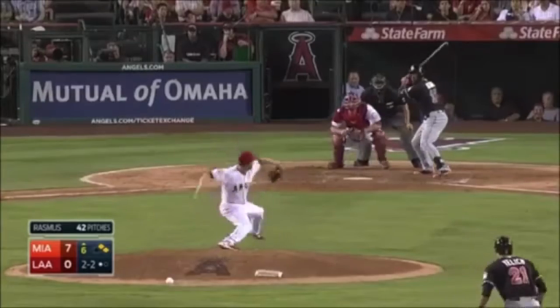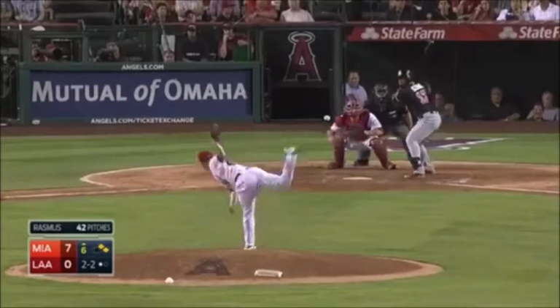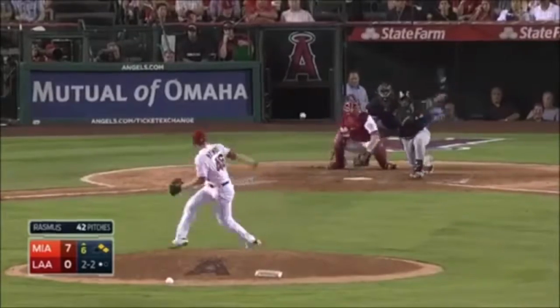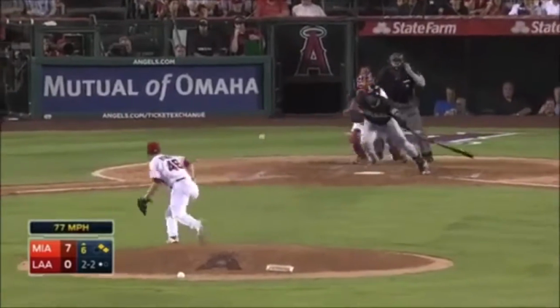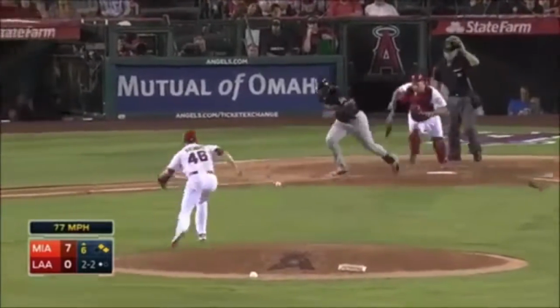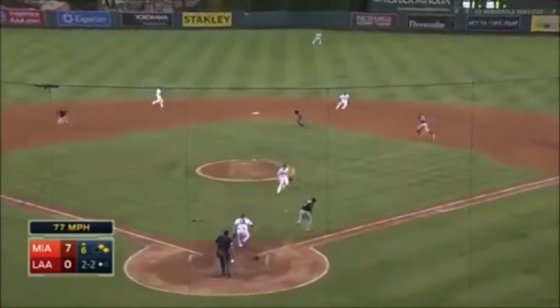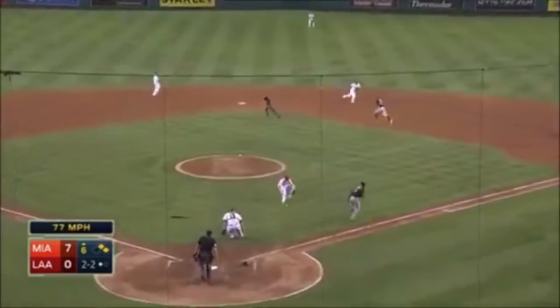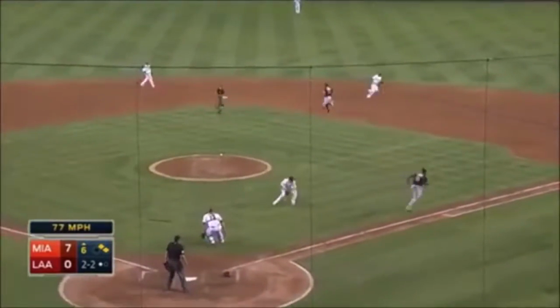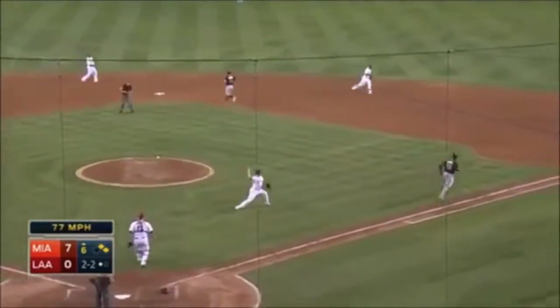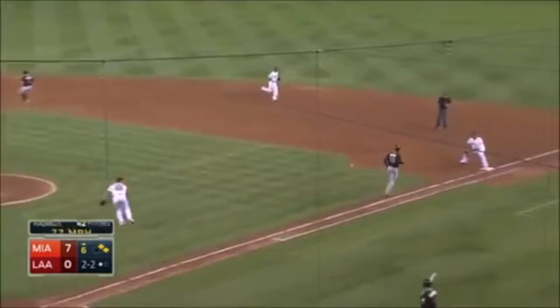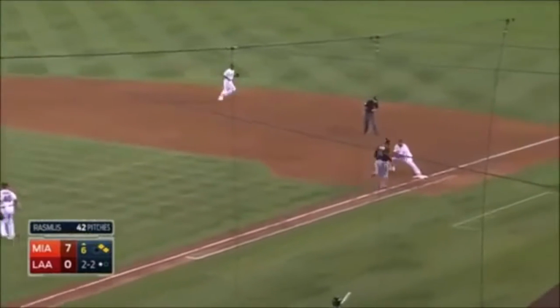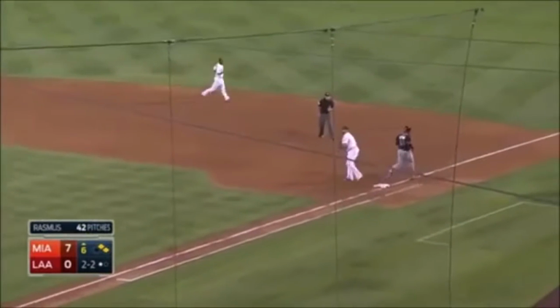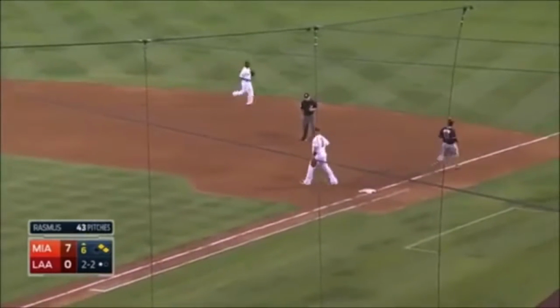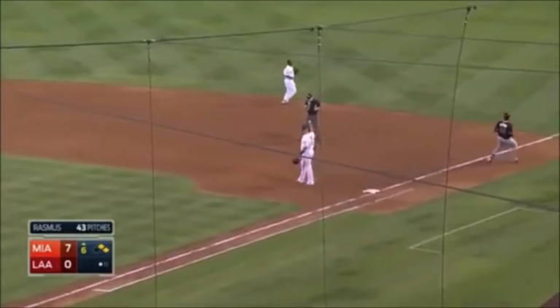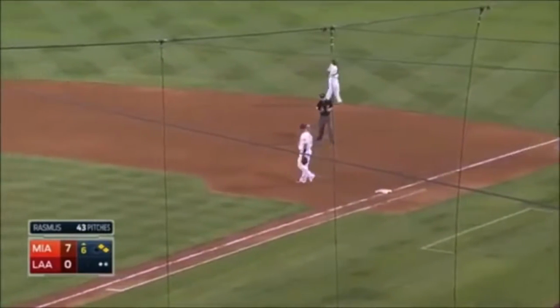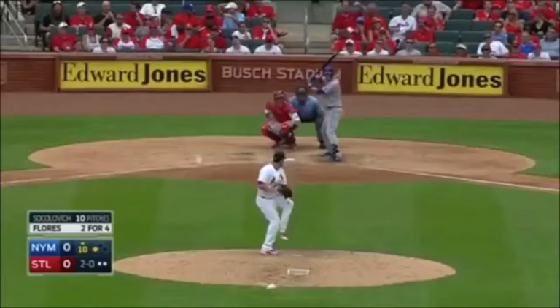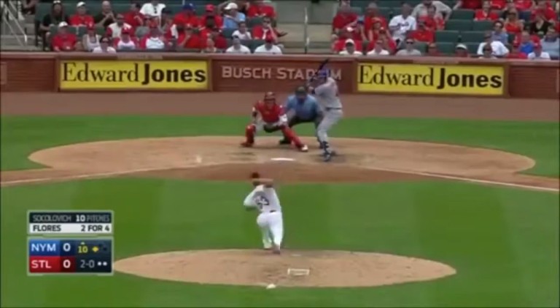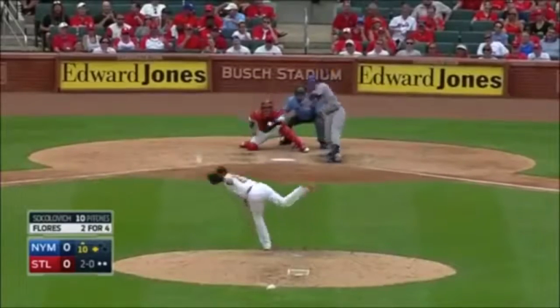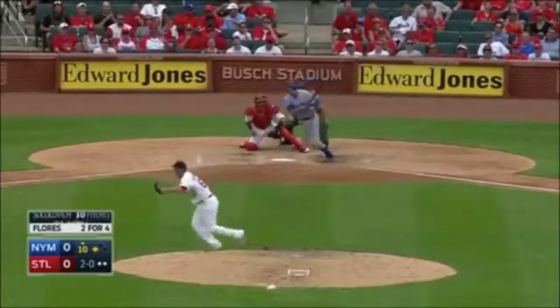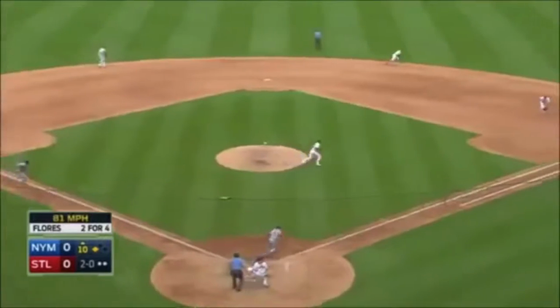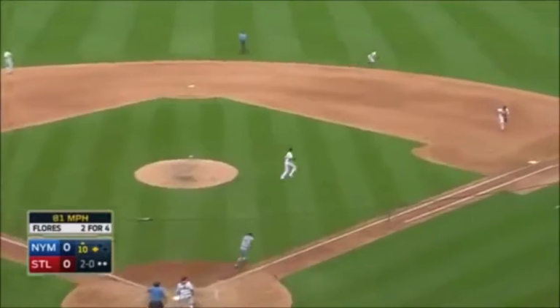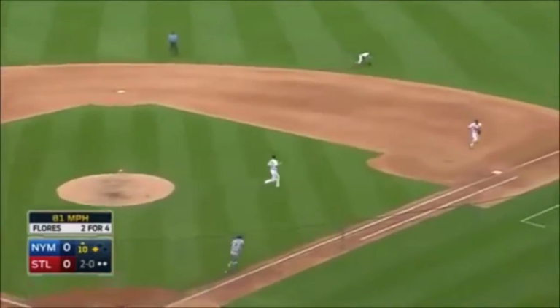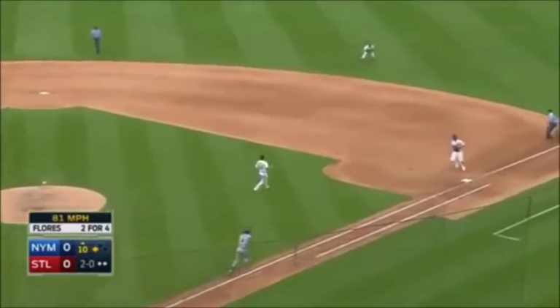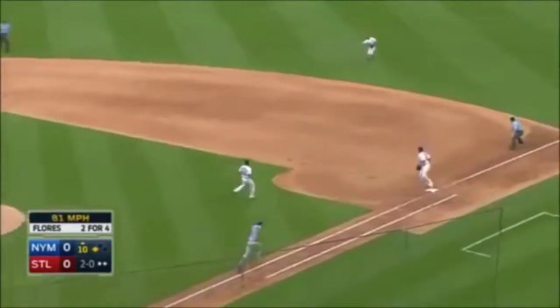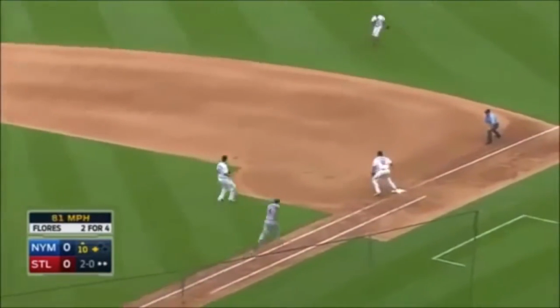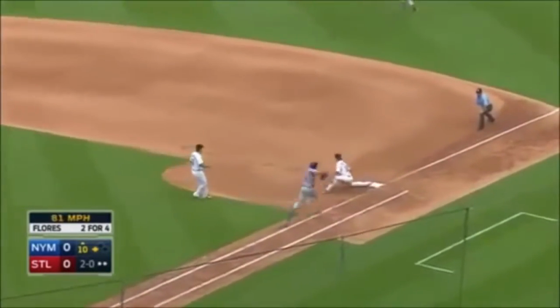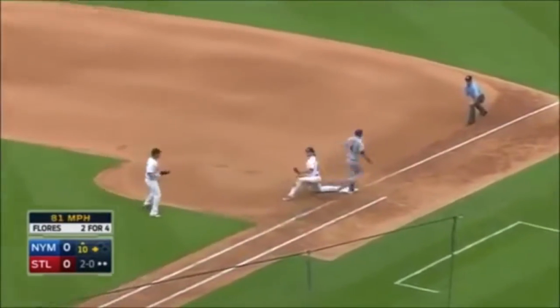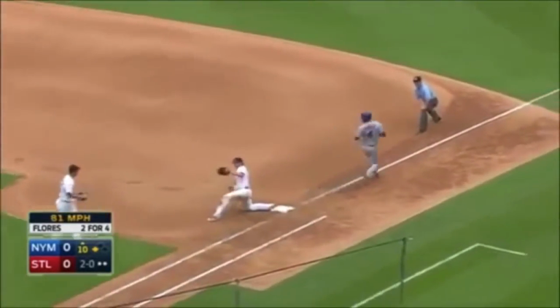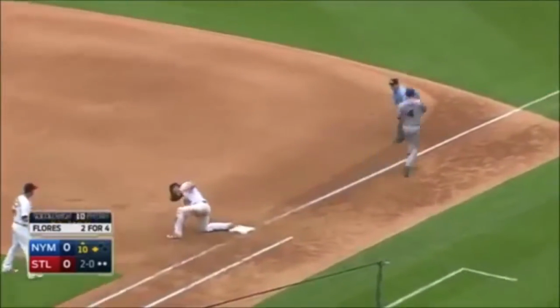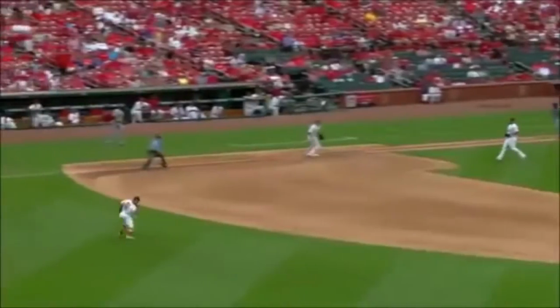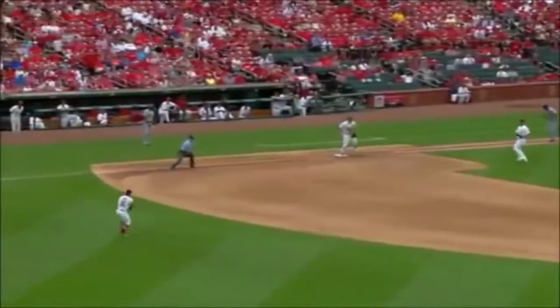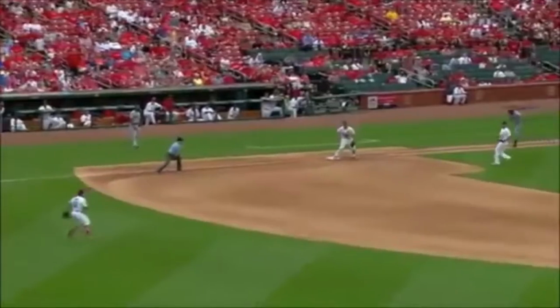2-2 now. Off the end of the bat. Another play, really the first bare-handed. Low throw dug out by Albert. Hit to the right side. Wong is there. The scoop! Reynolds holds on!